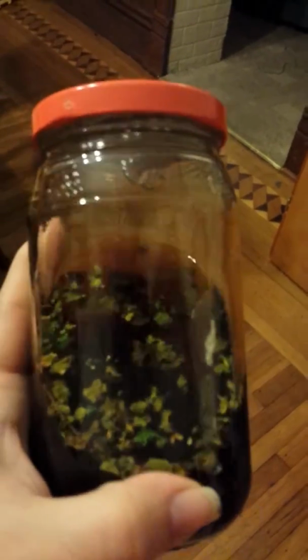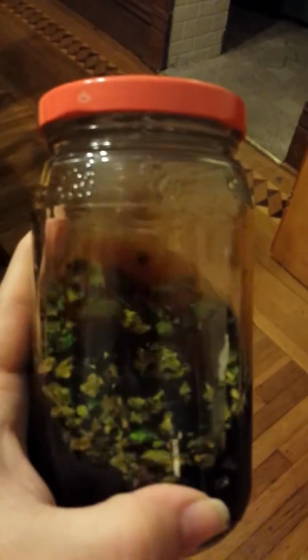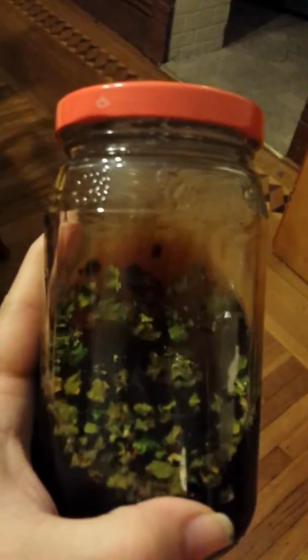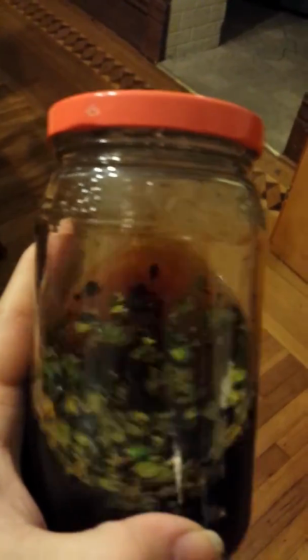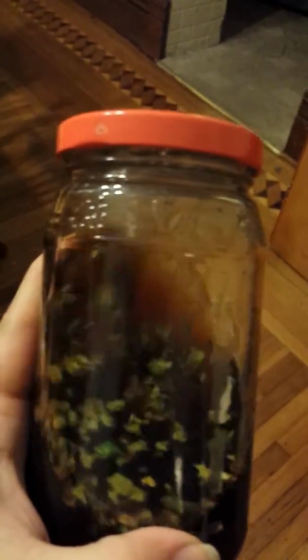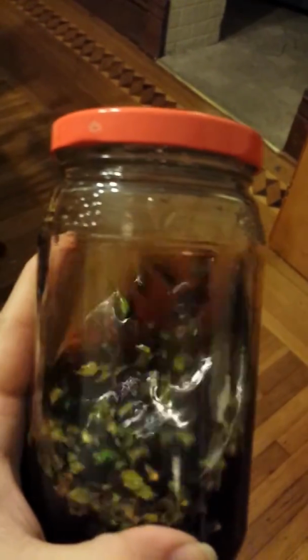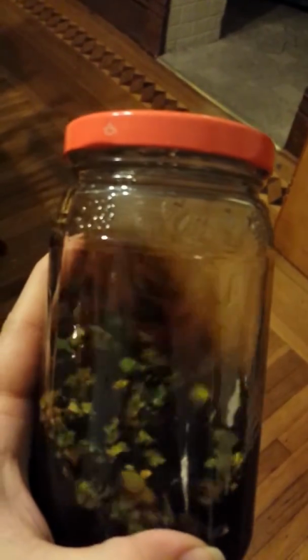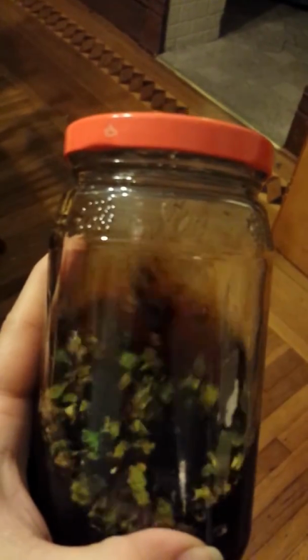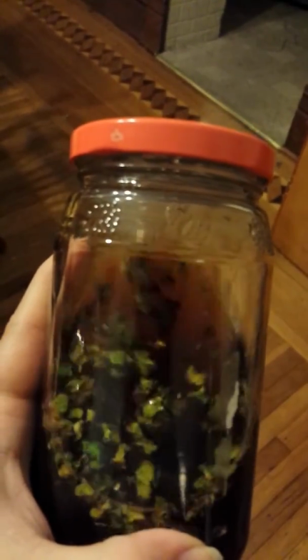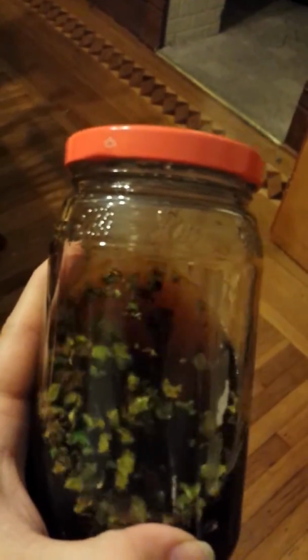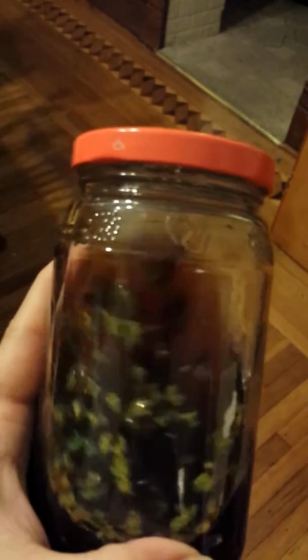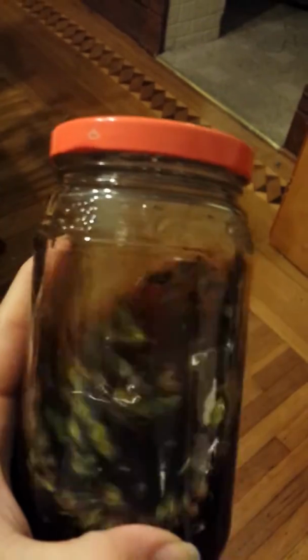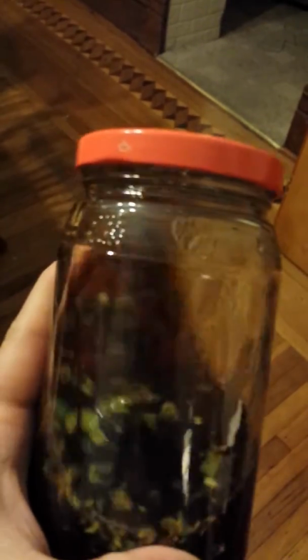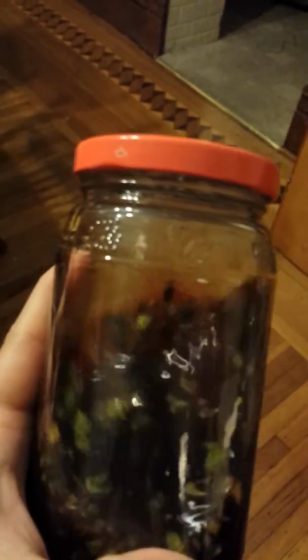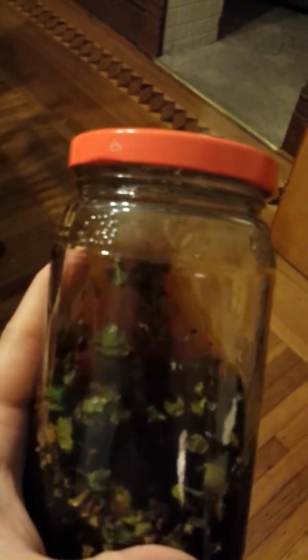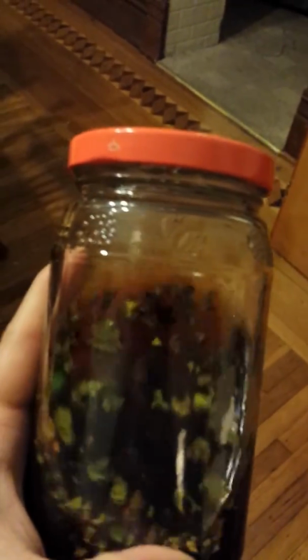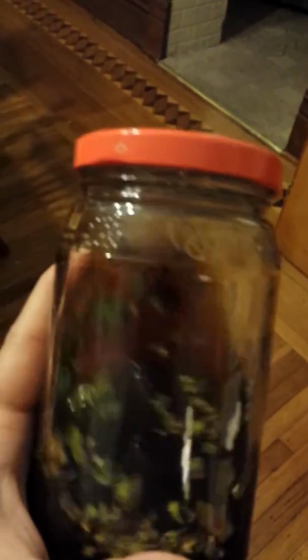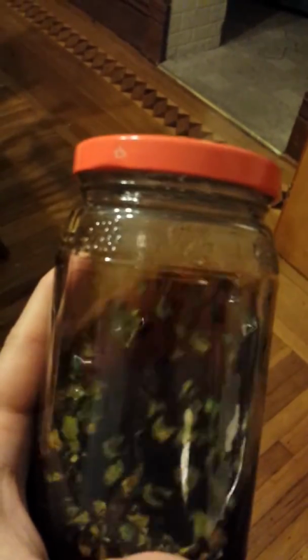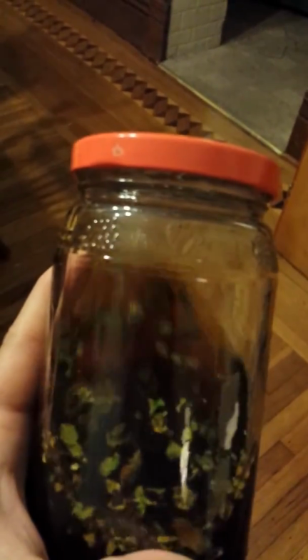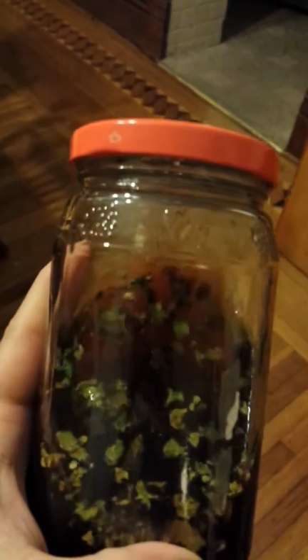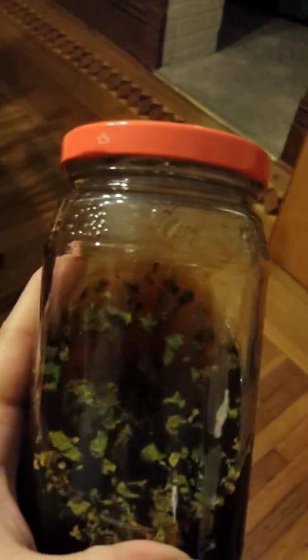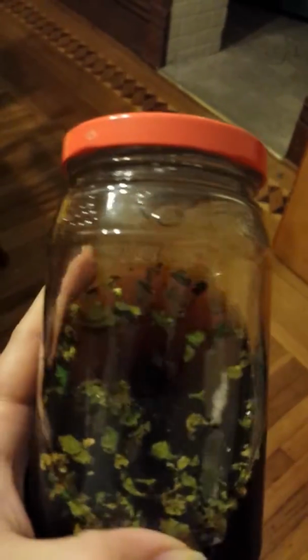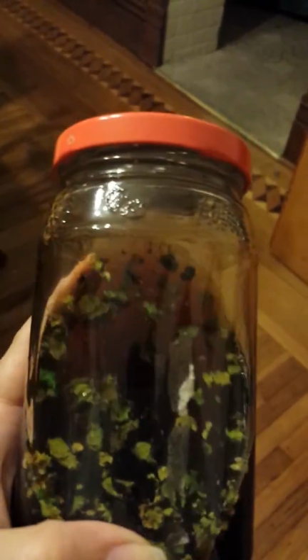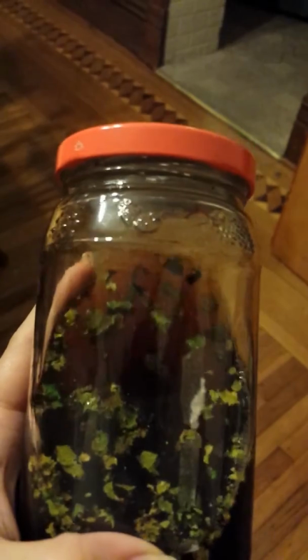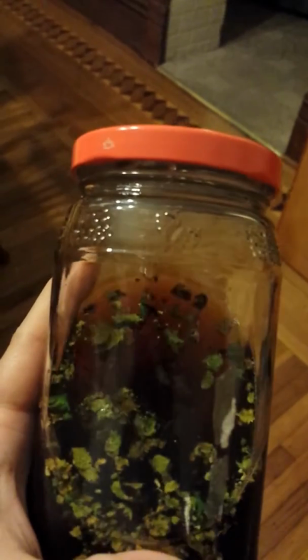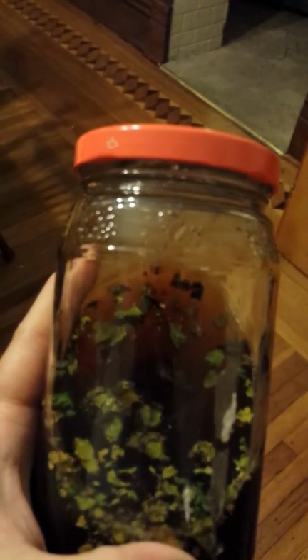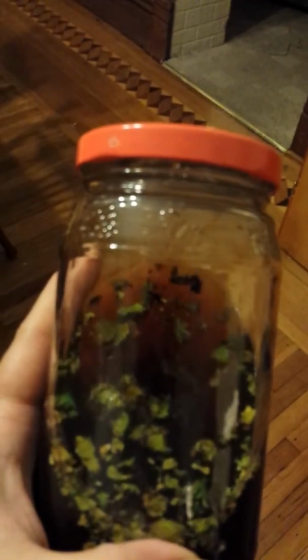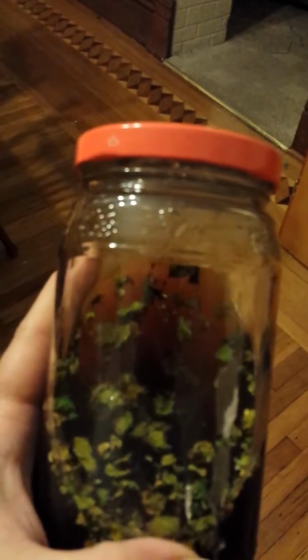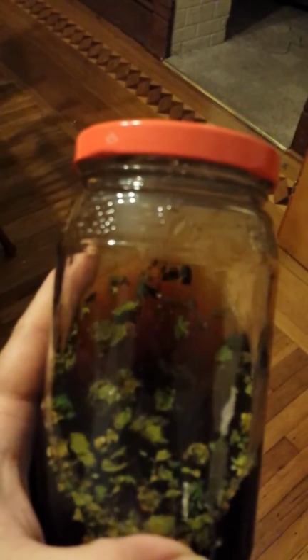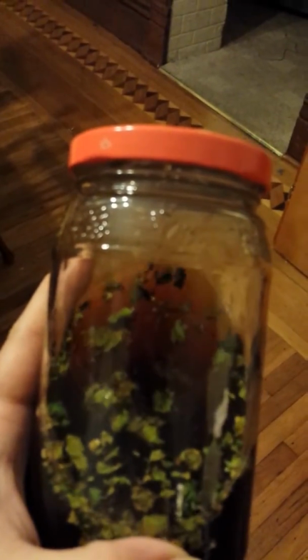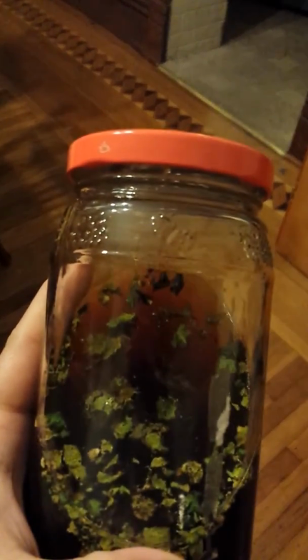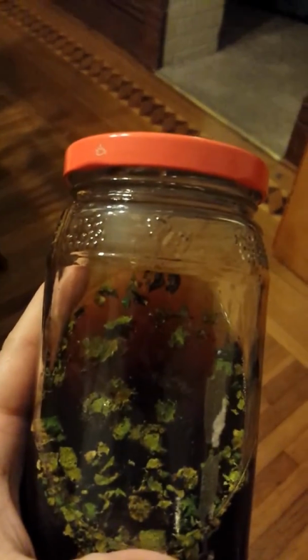Now, I am told that in a few months, this will turn a really dark purple, like amethyst purple. But it is just really fun to watch it change. So there we go.